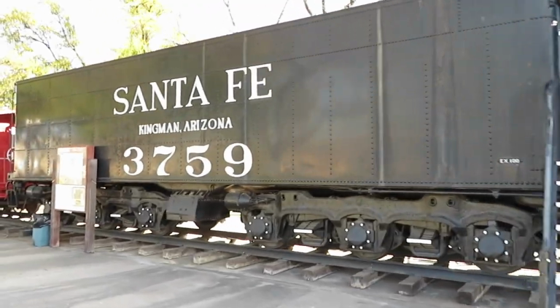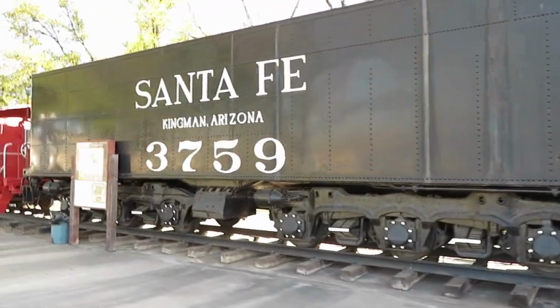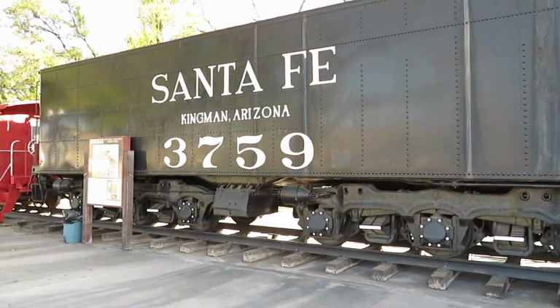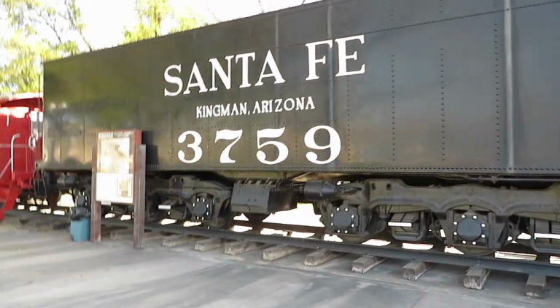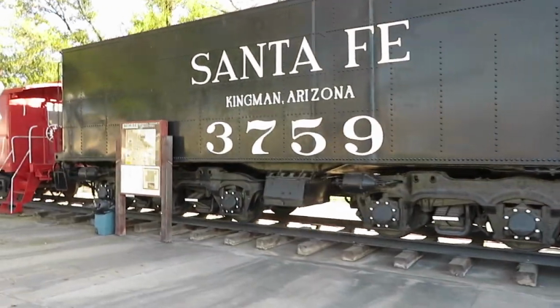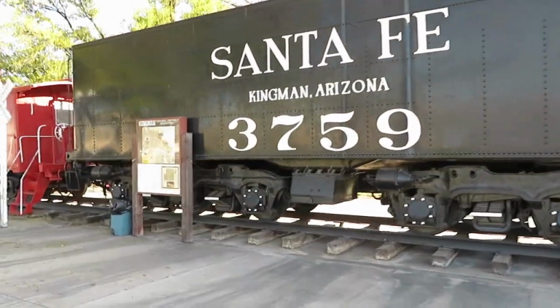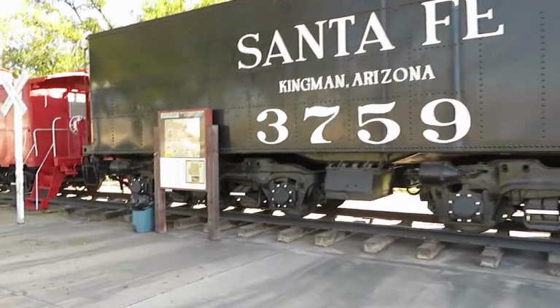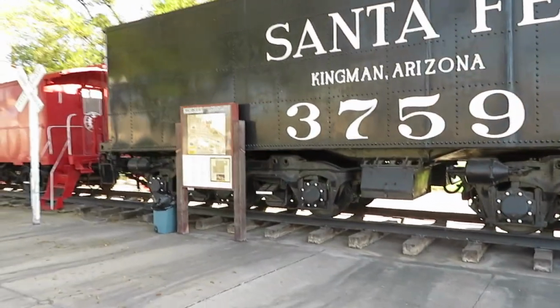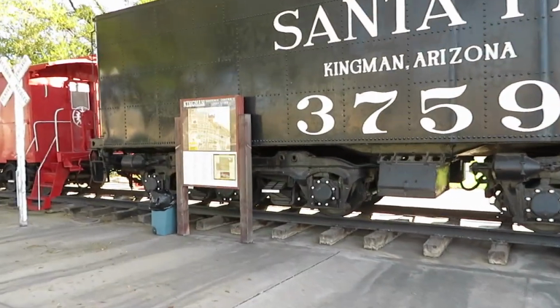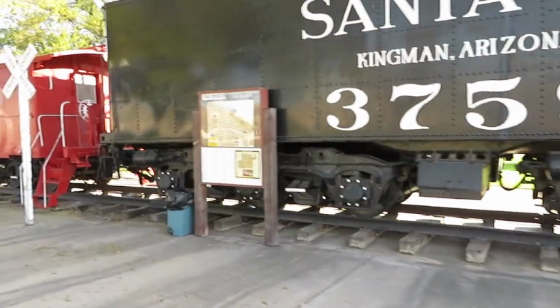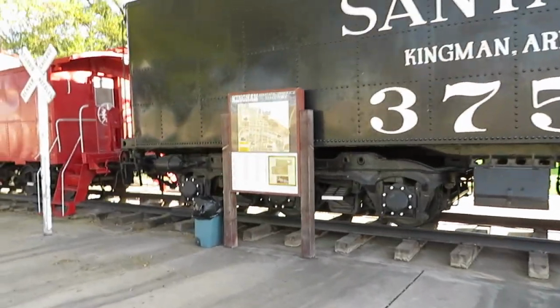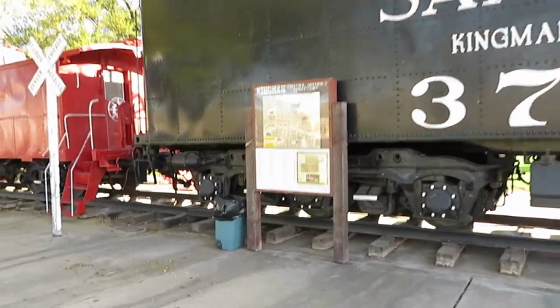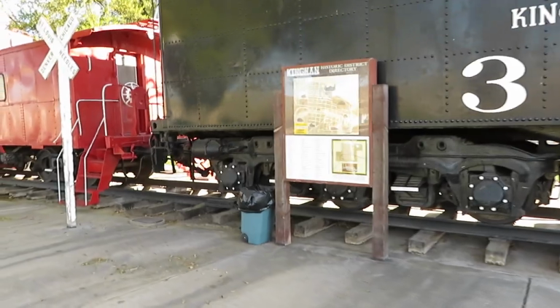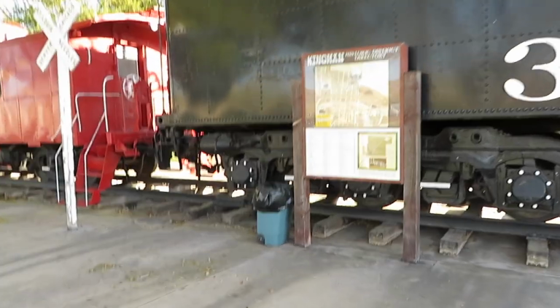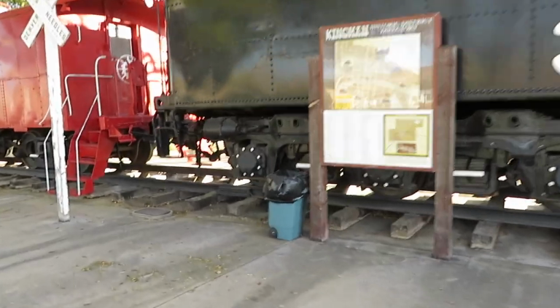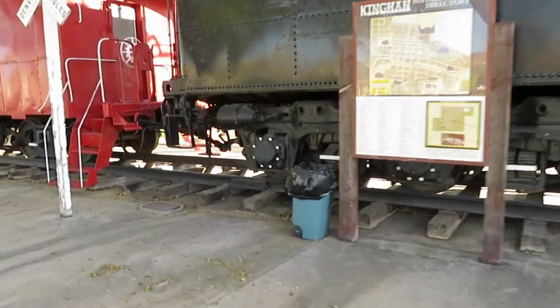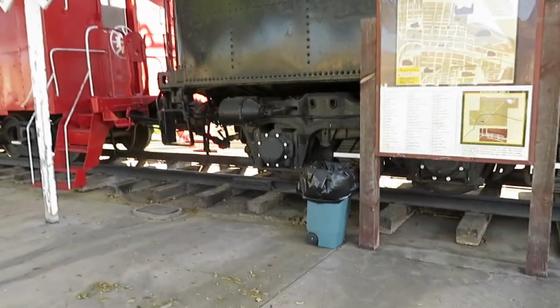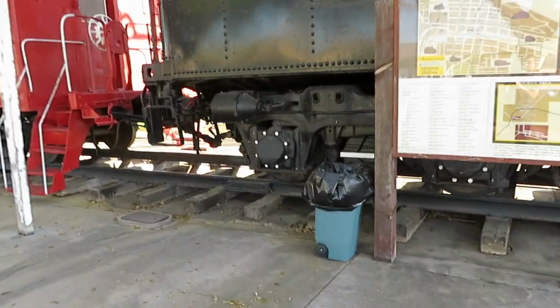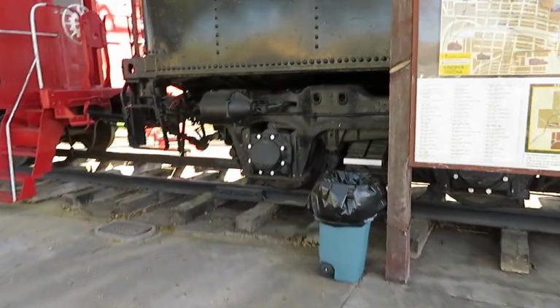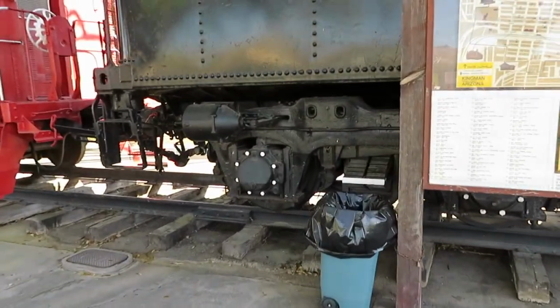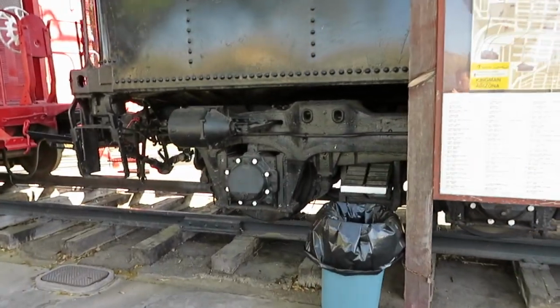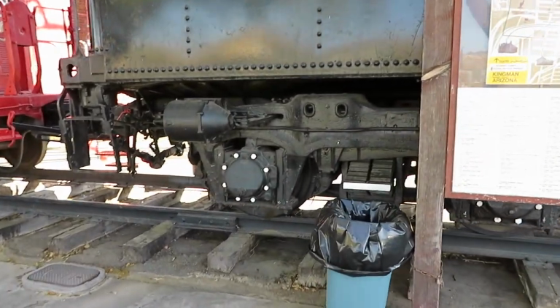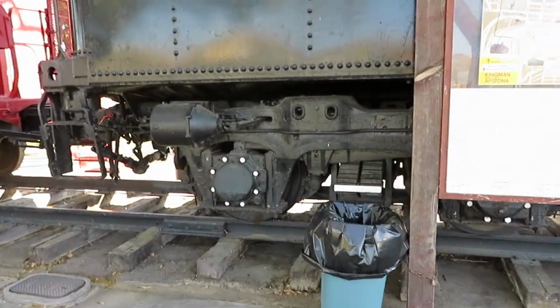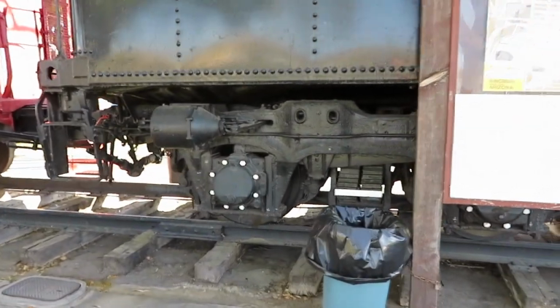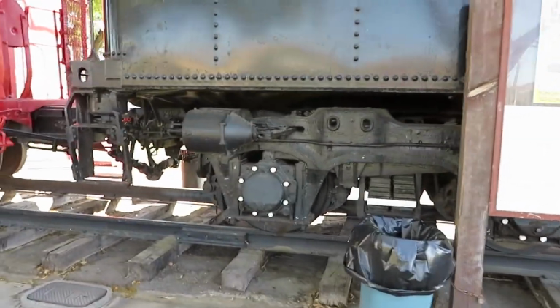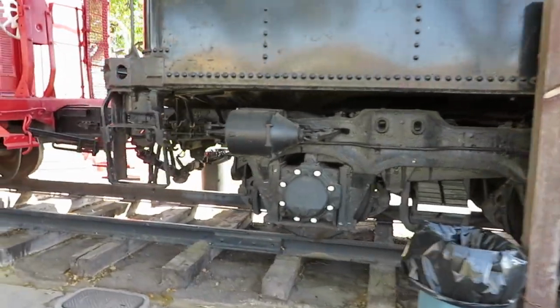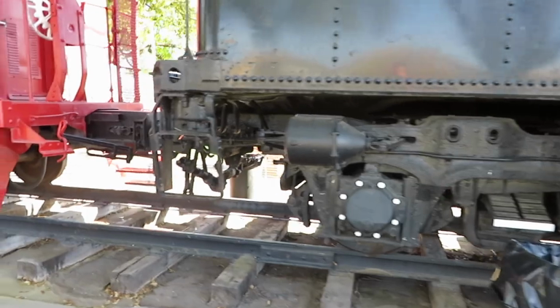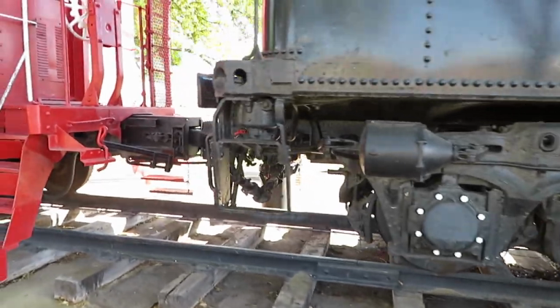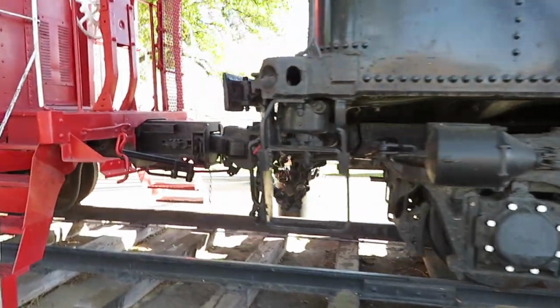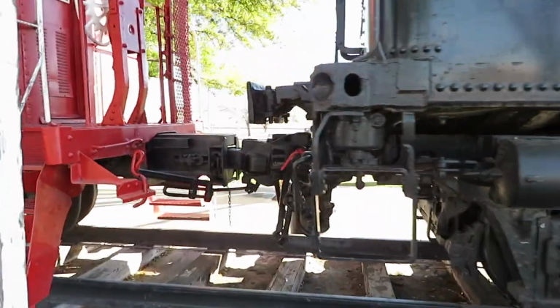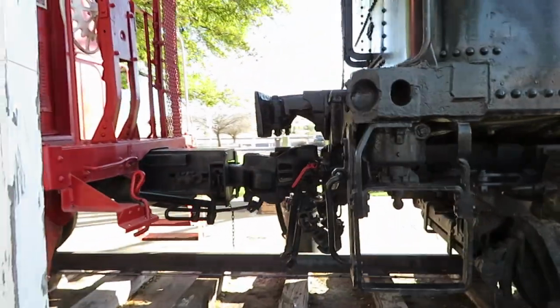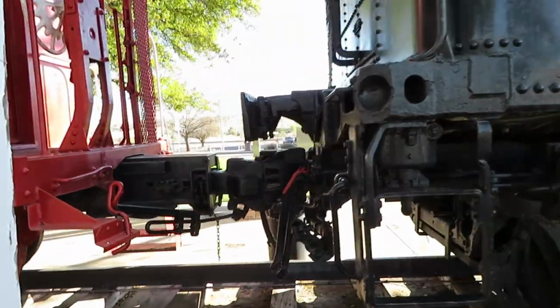On display with the locomotive is a Santa Fe caboose. I wasn't able to get the number on the caboose, but it's nice that they're sort of paired up here.